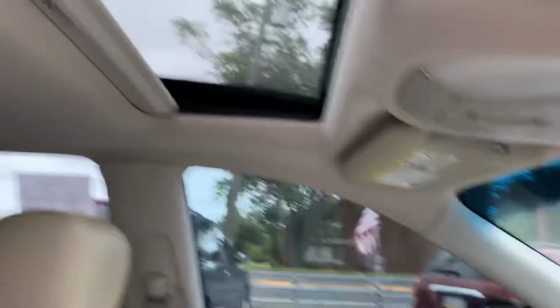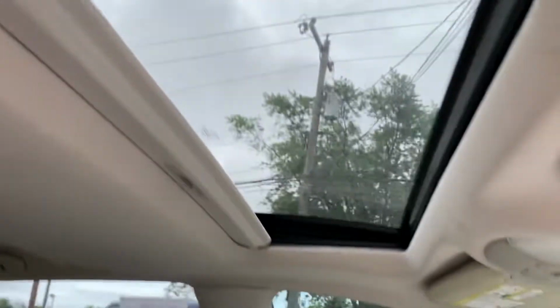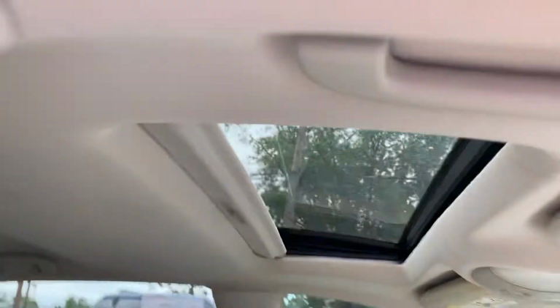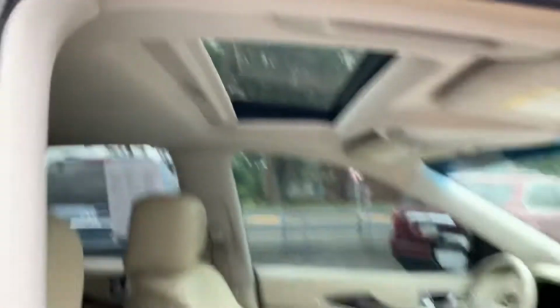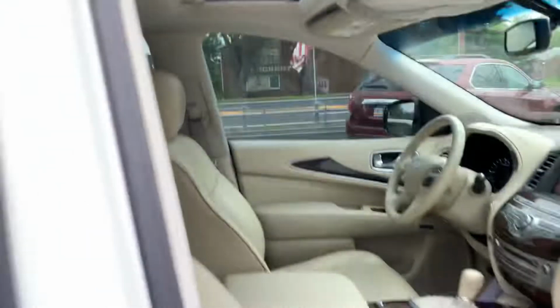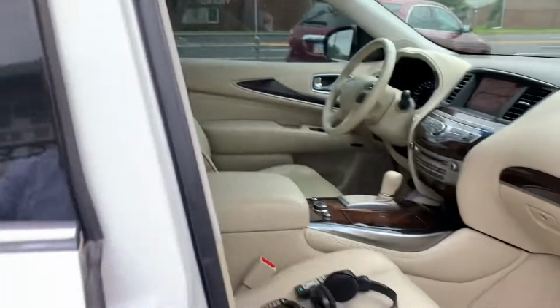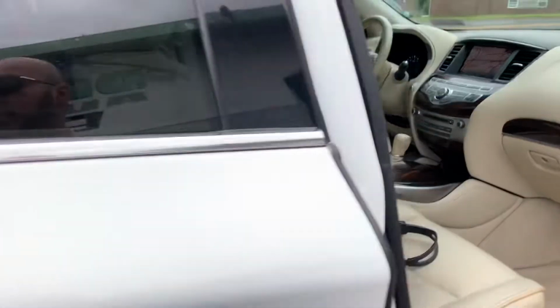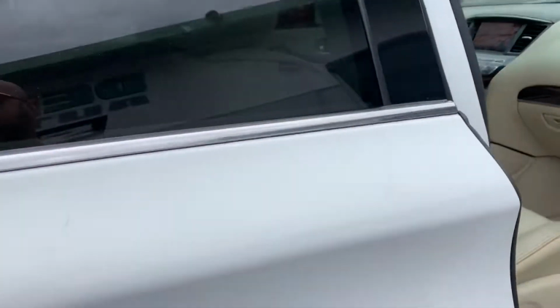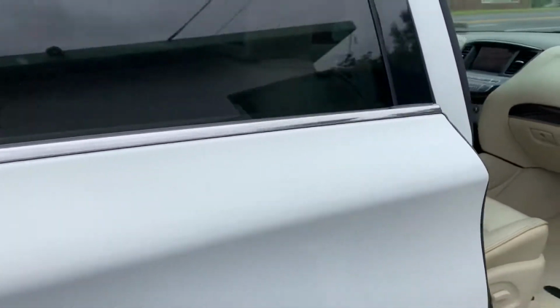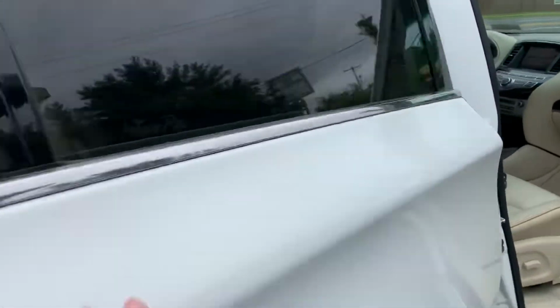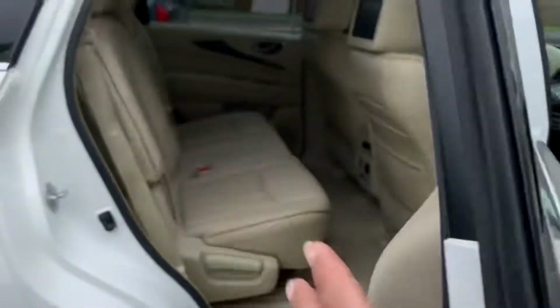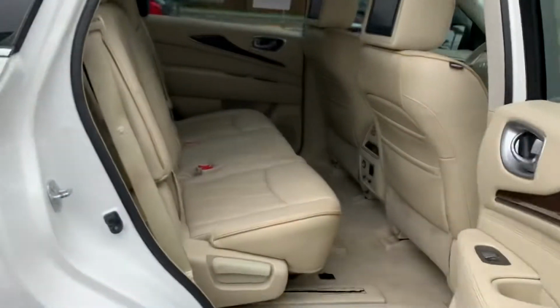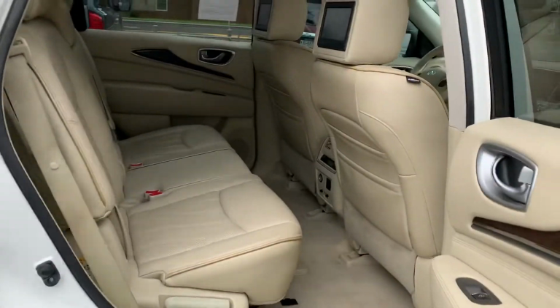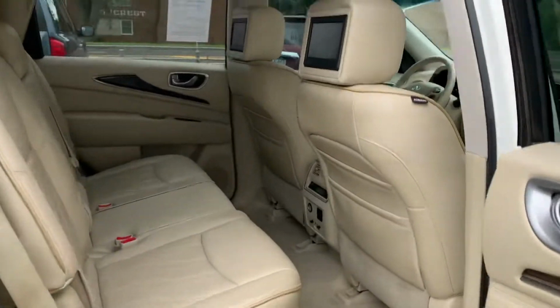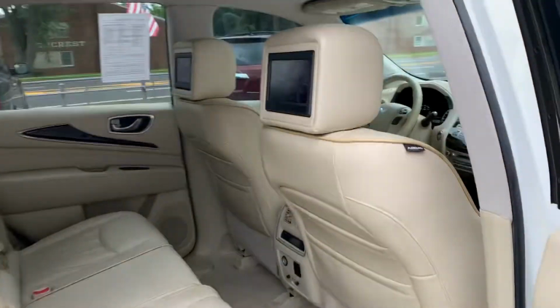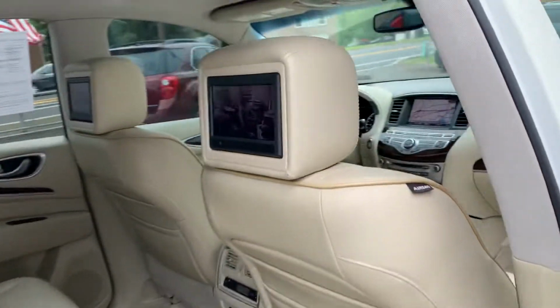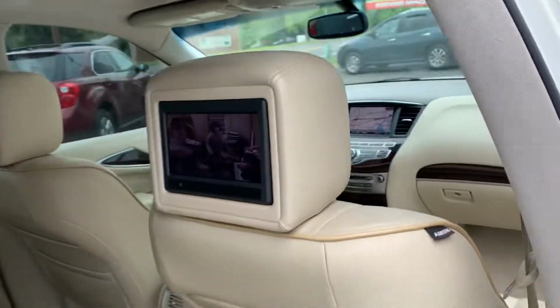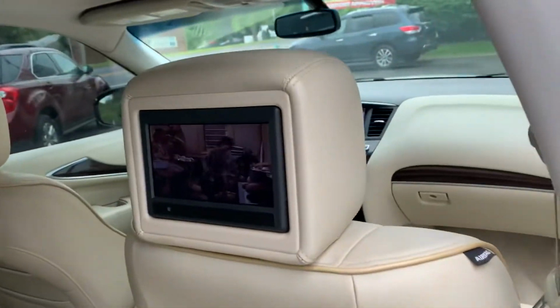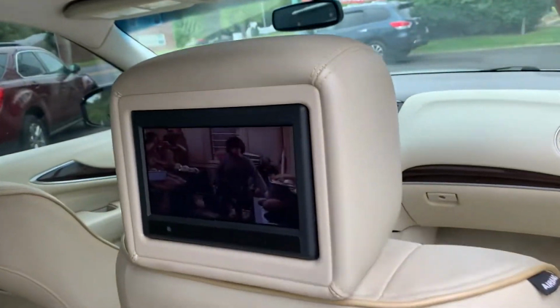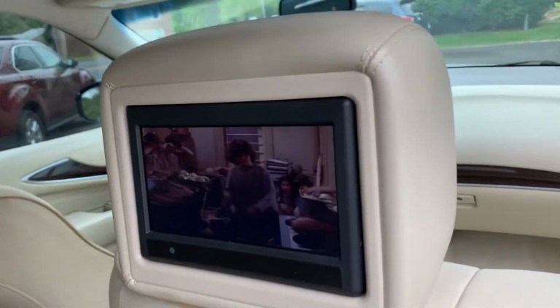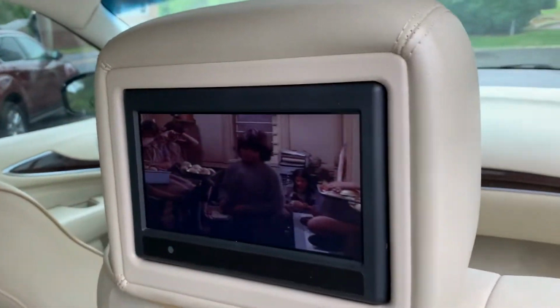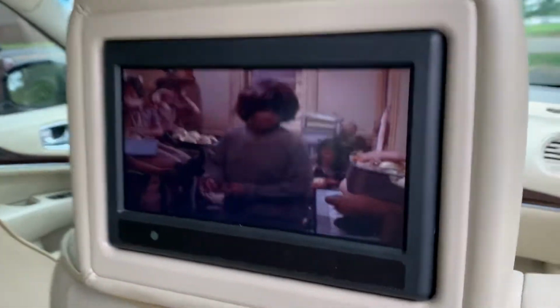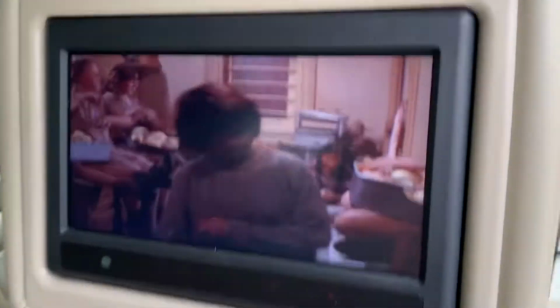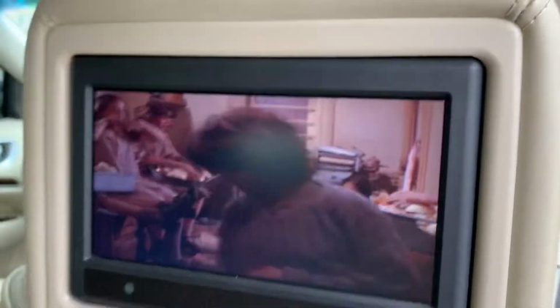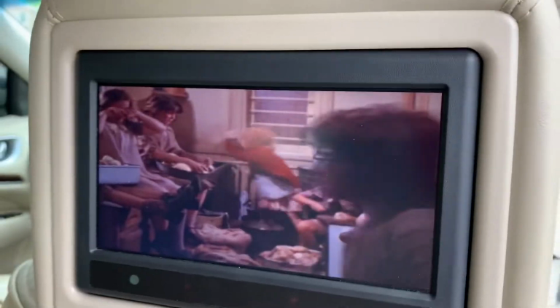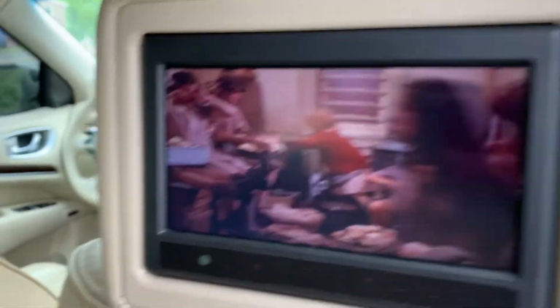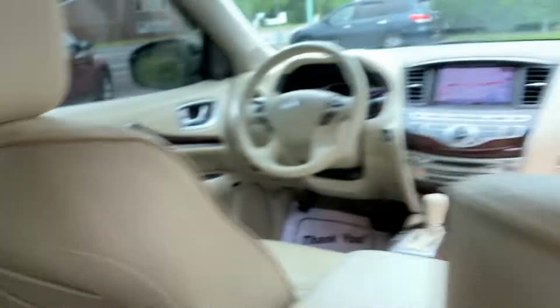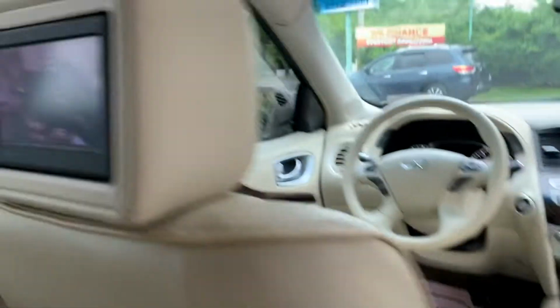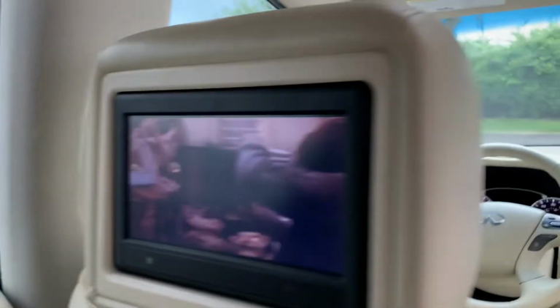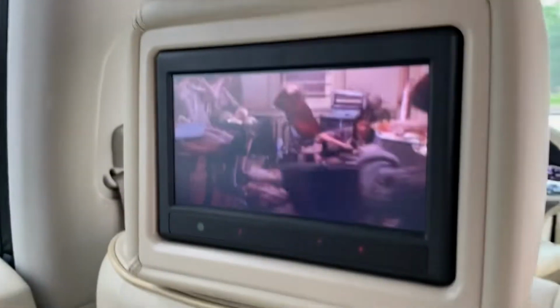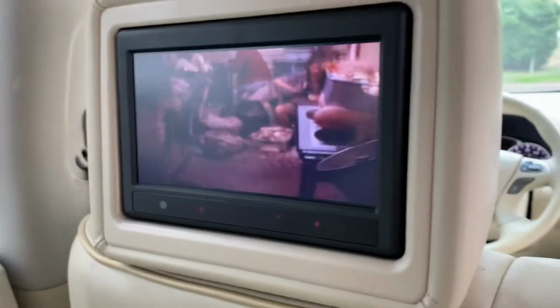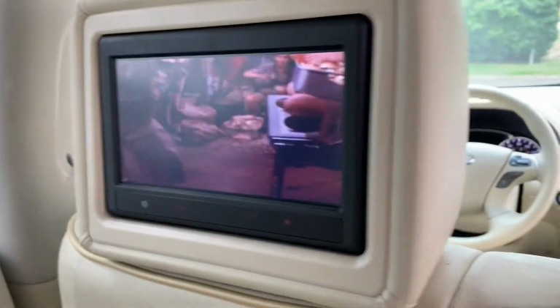We got the sunroof. We got the TVs in the headrest. Just popped on Annie — an old-time classic.